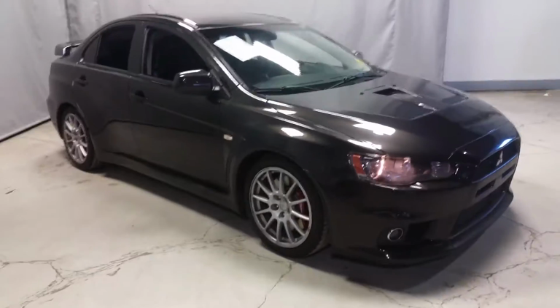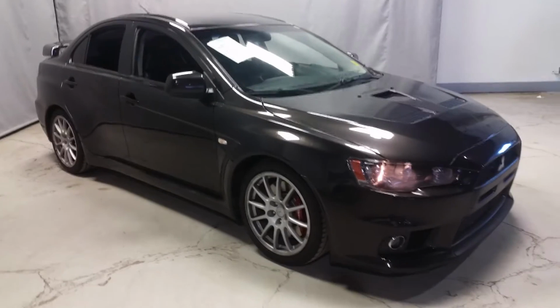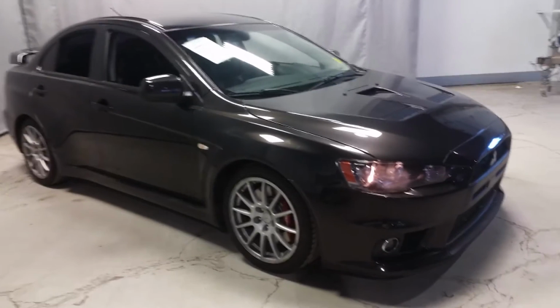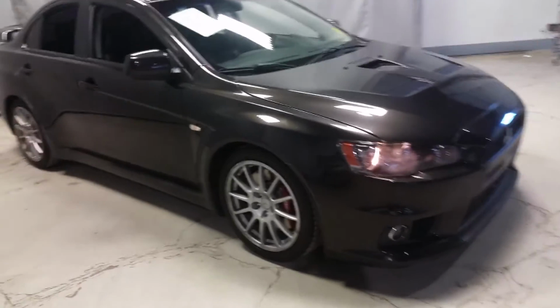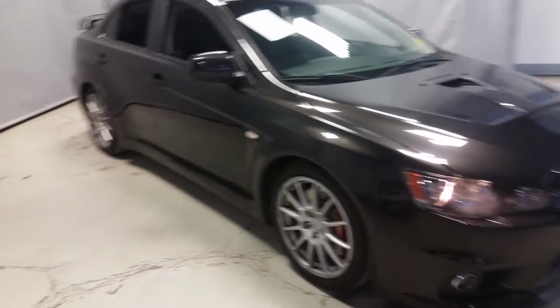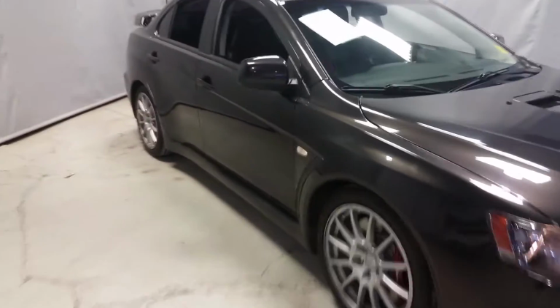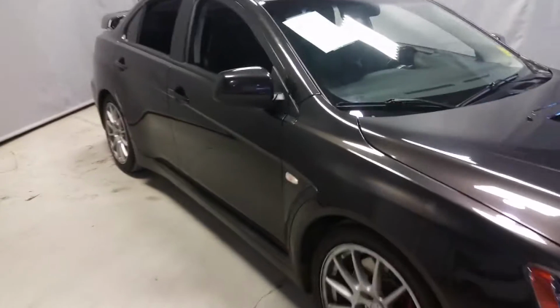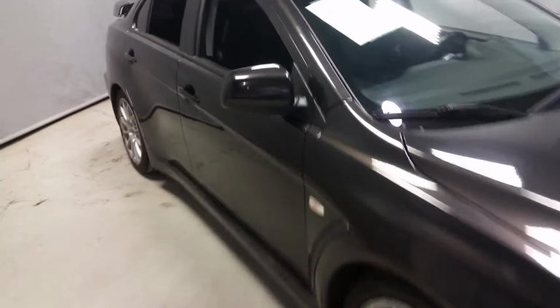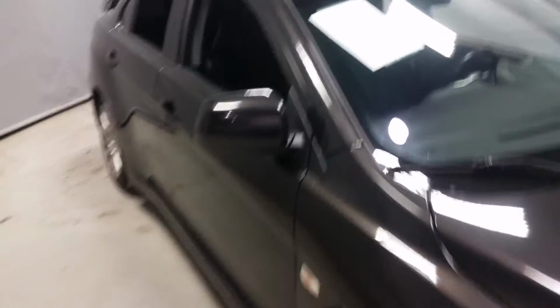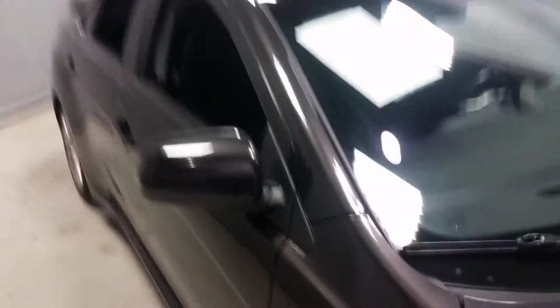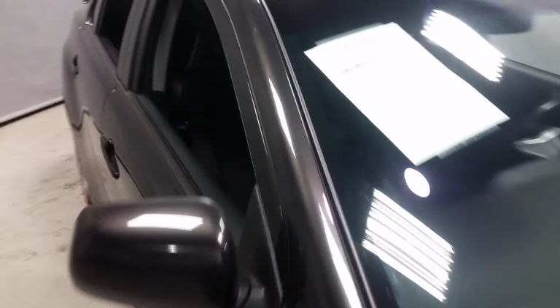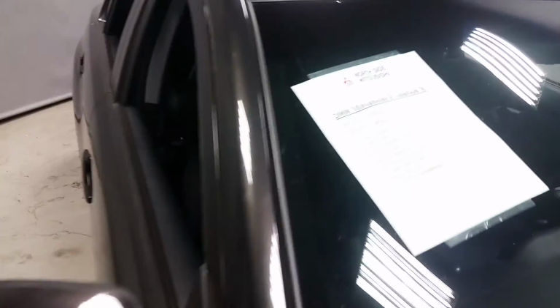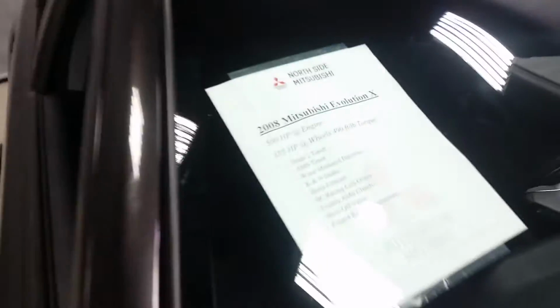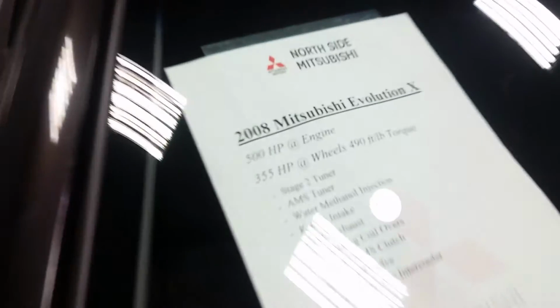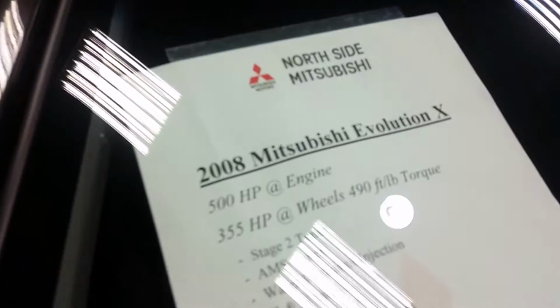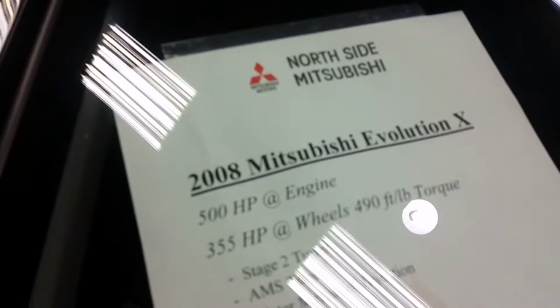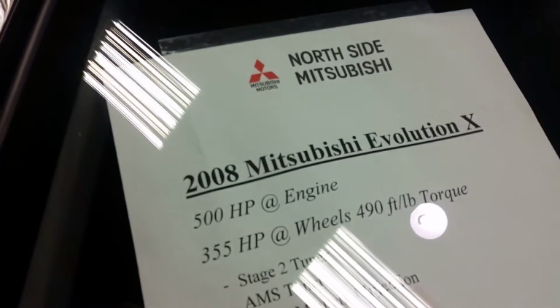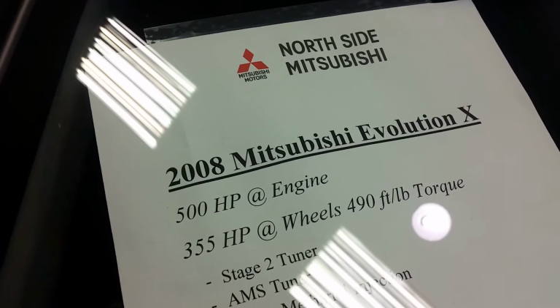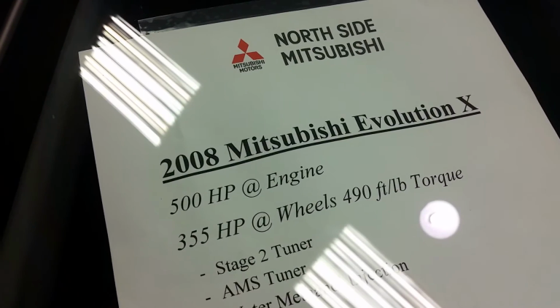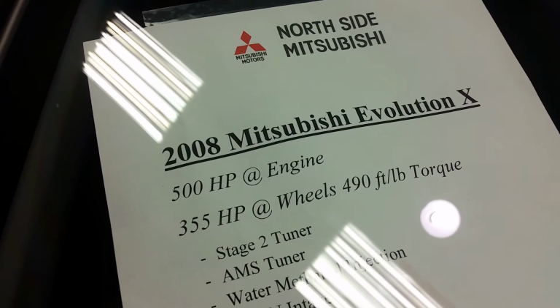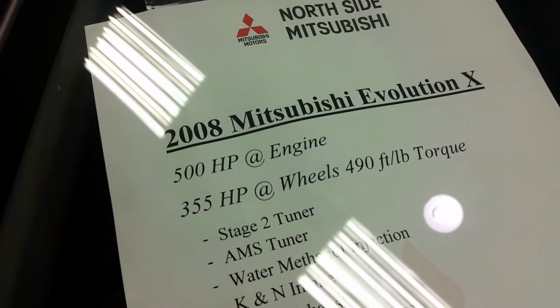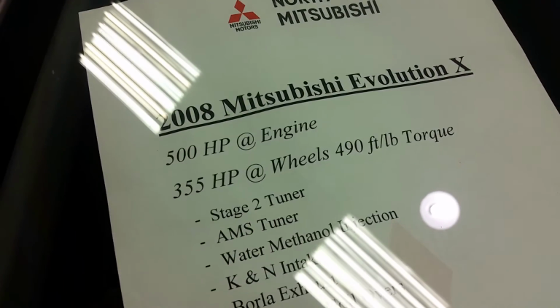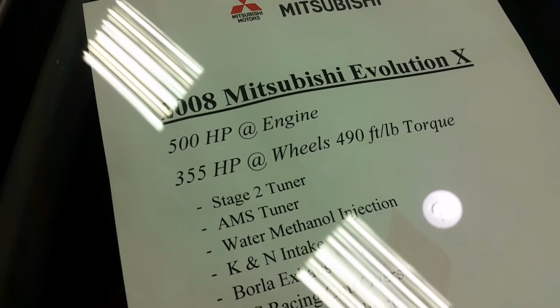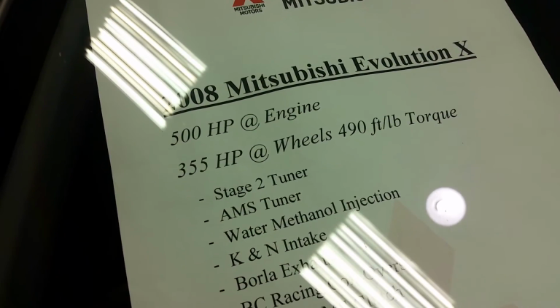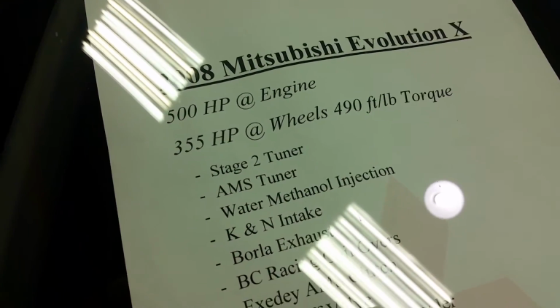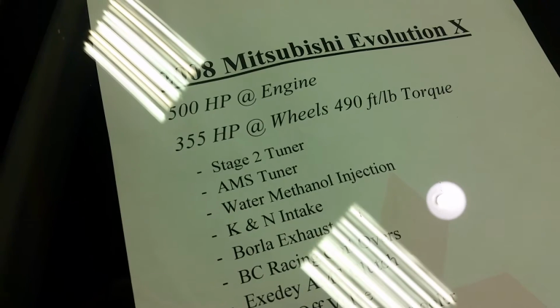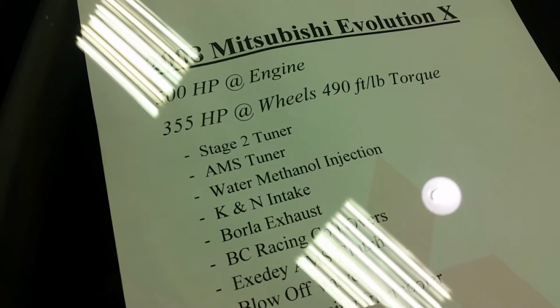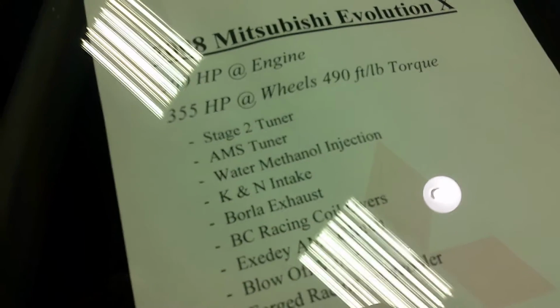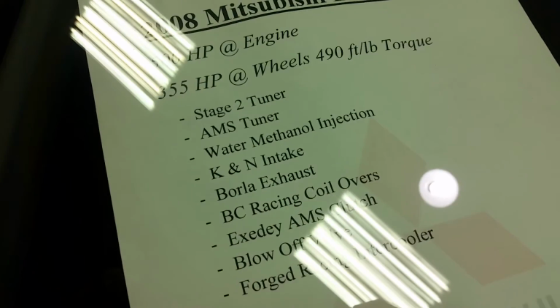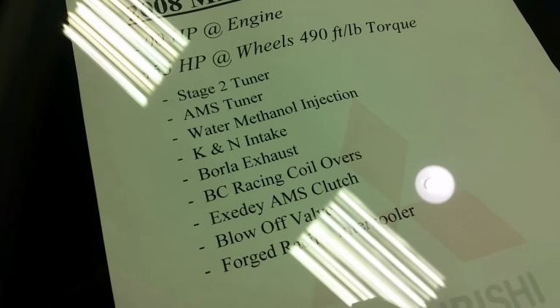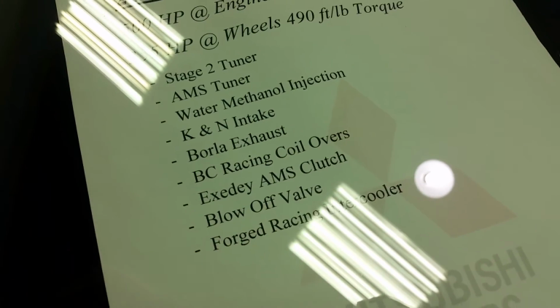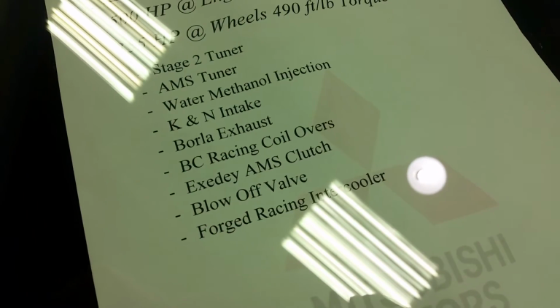Just want to show you the other side, show you the body is in great condition all around, again really low kilometers for the year. Here's some specs on it: 500 horsepower at the engine, 355 at the wheels, 9 to 54 foot-pounds of torque, and then all these extra add-ons.